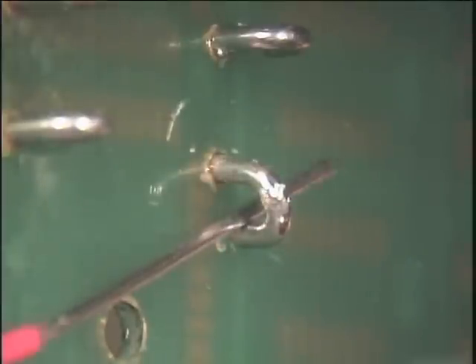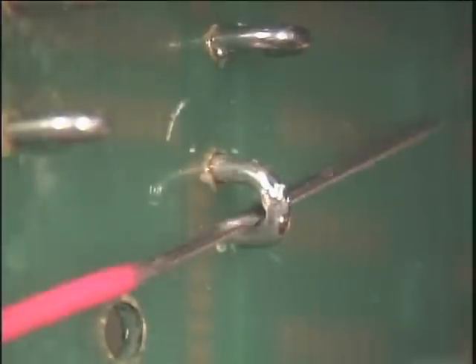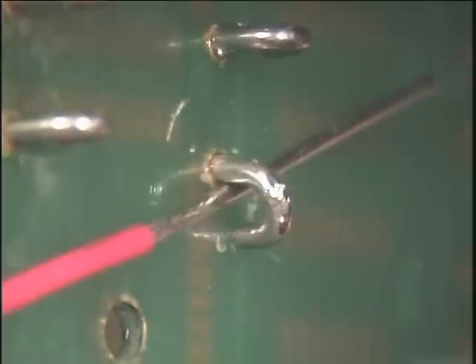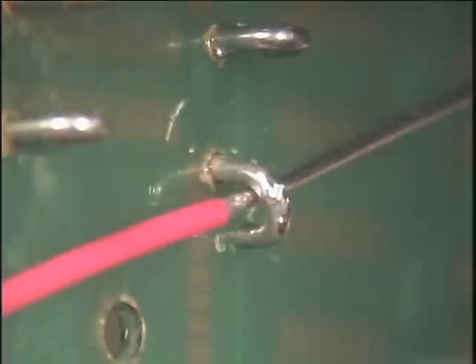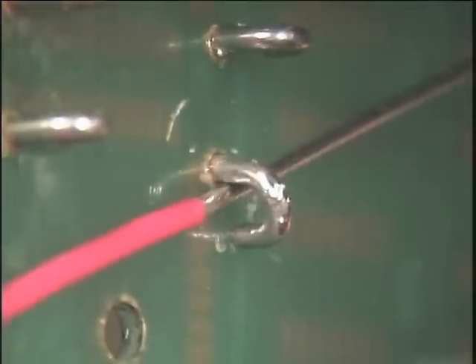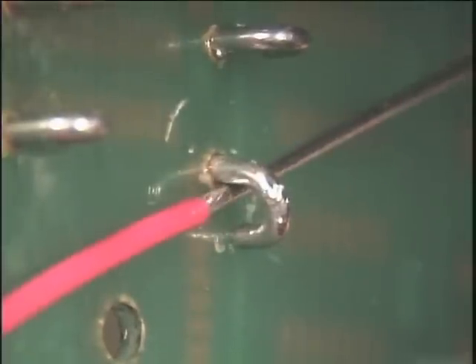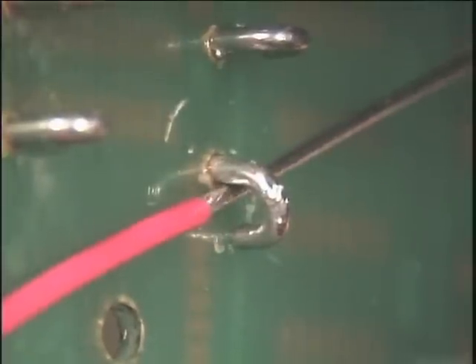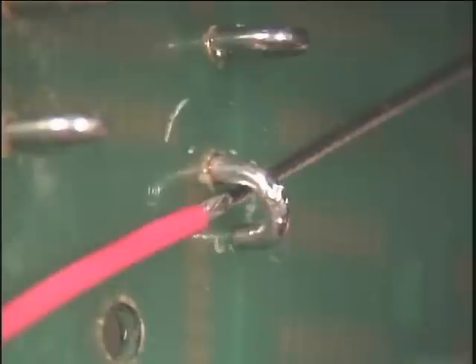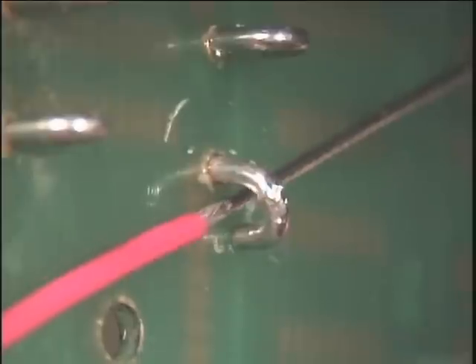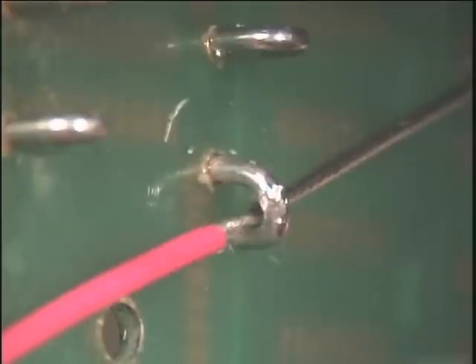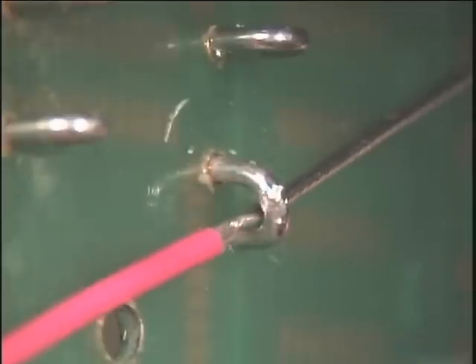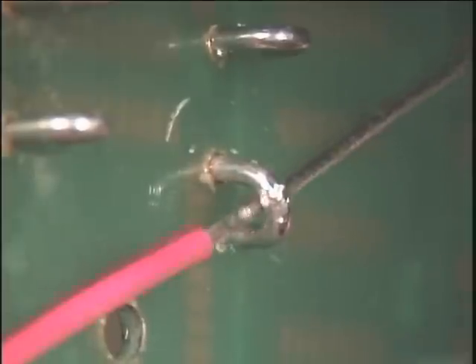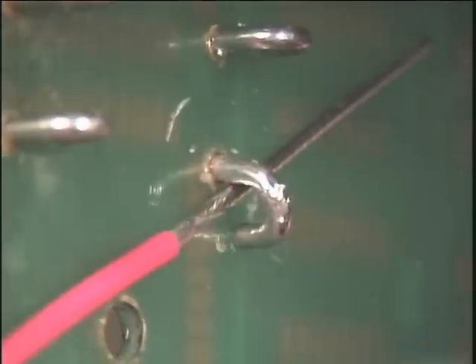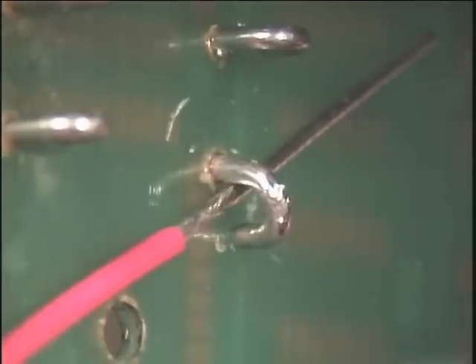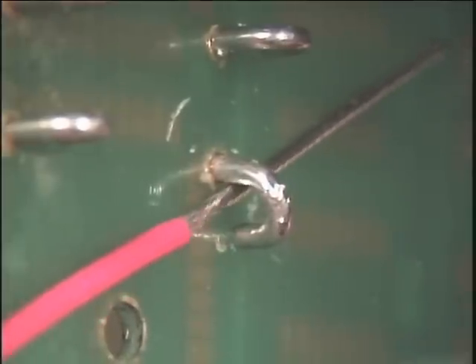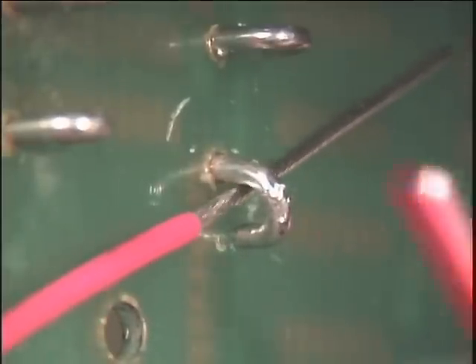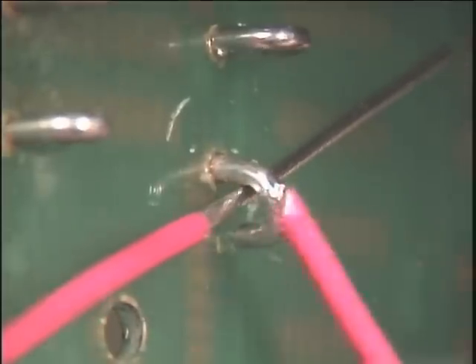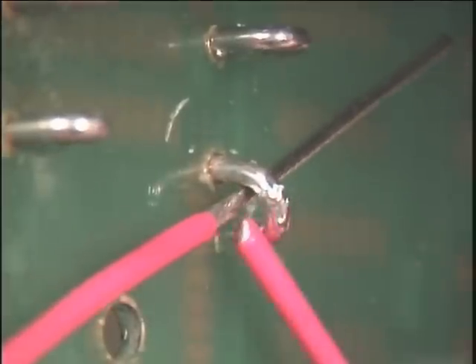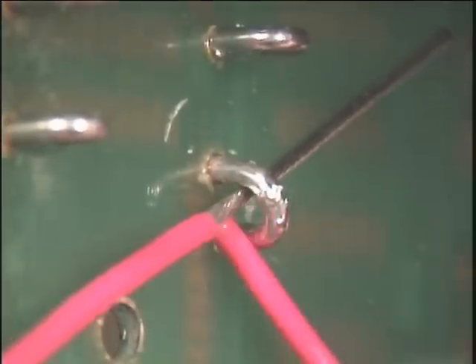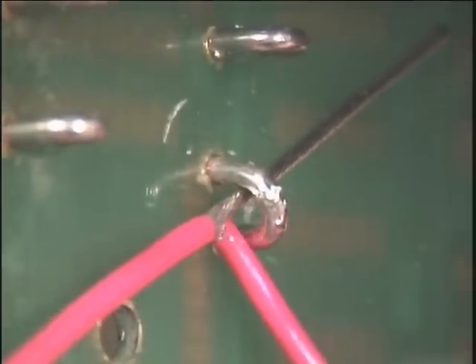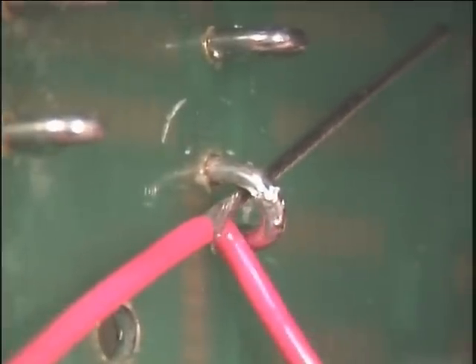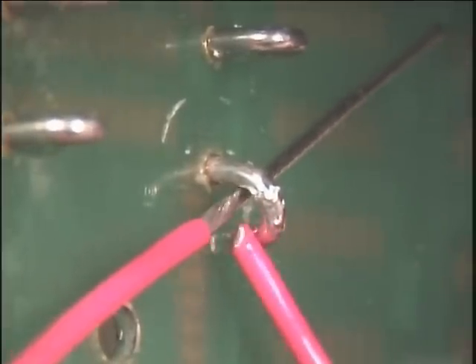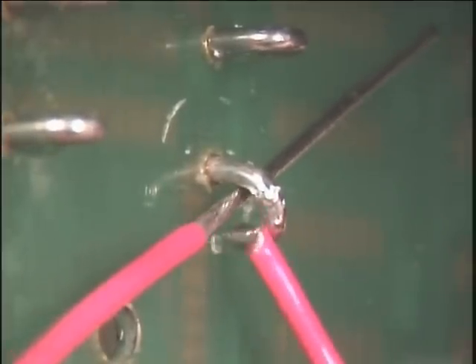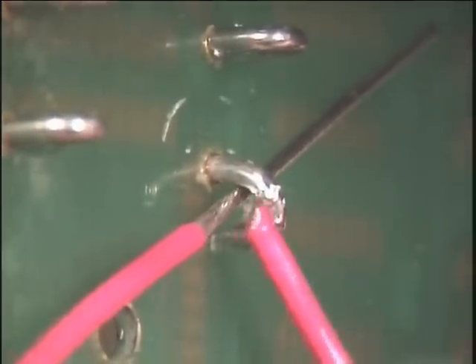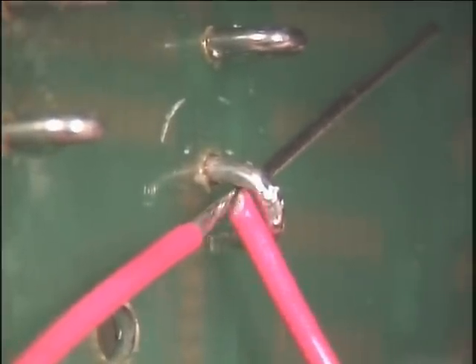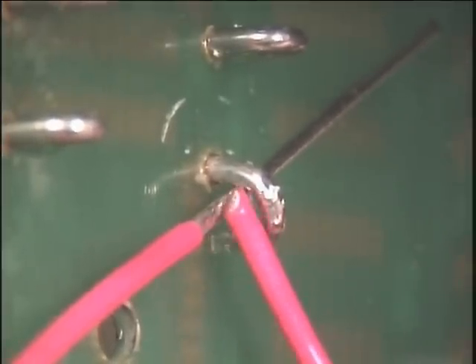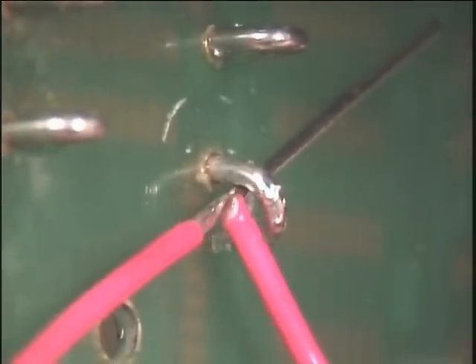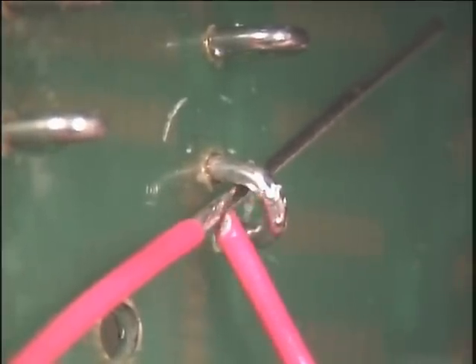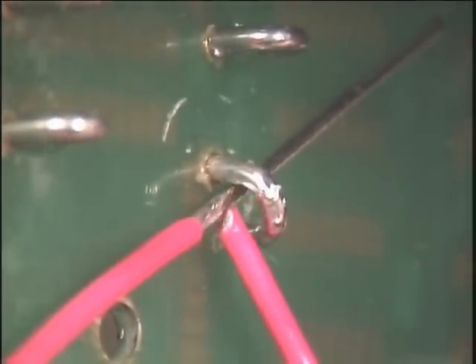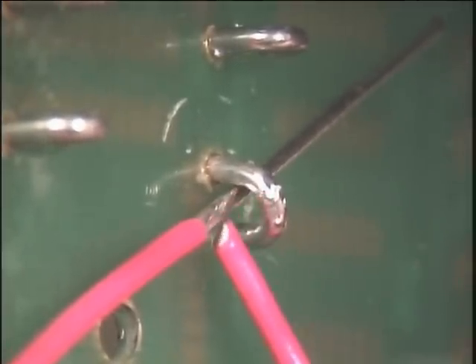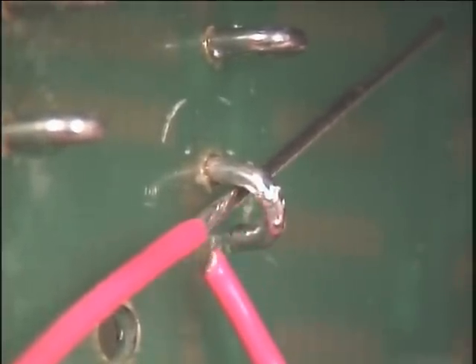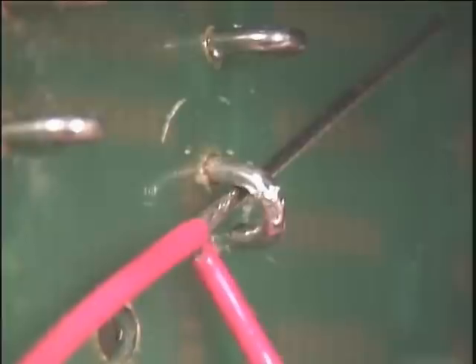Position the wire on the hook so that the insulation is approximately one wire diameter from where the soldered connection will begin.